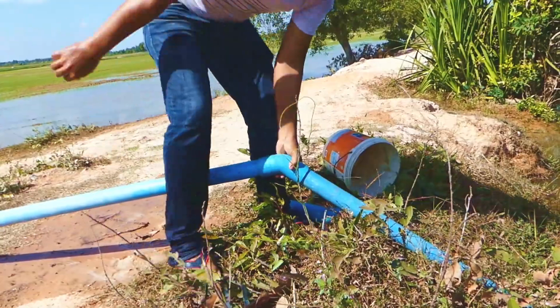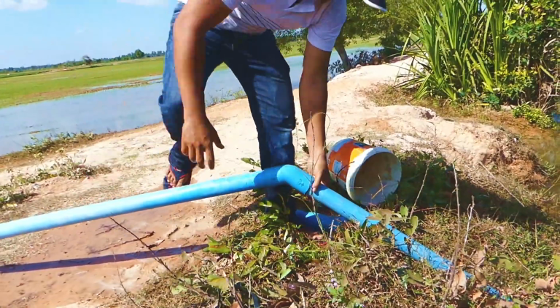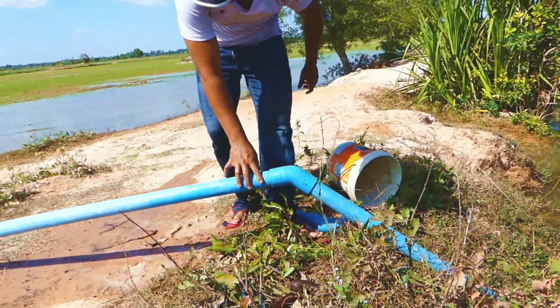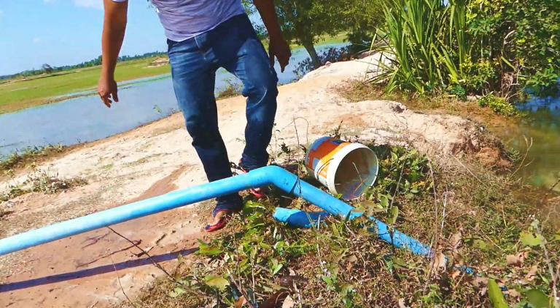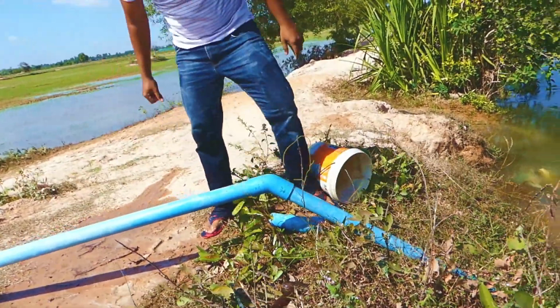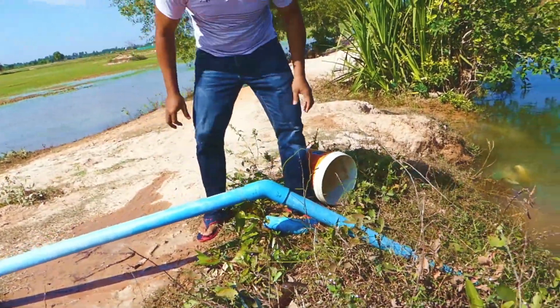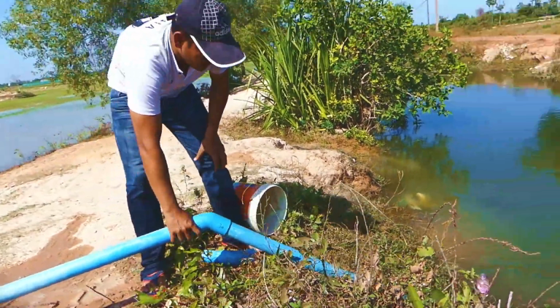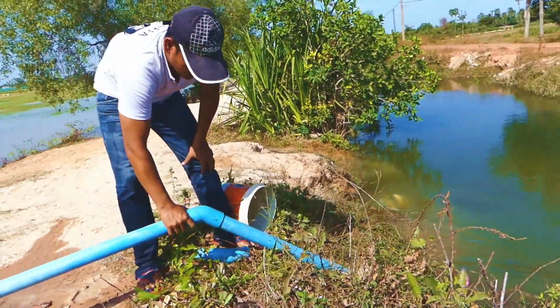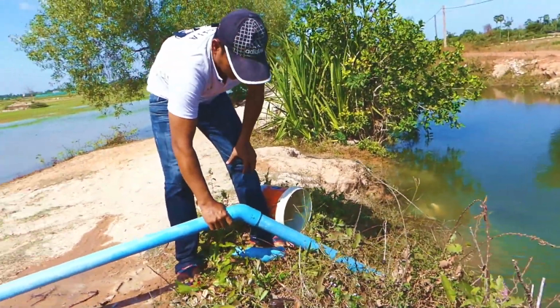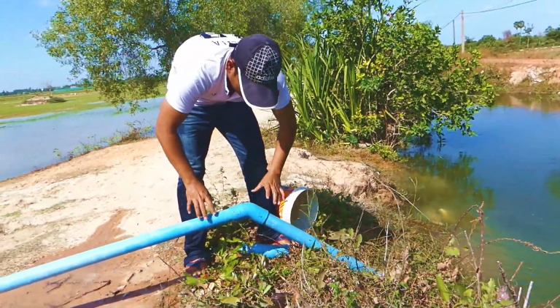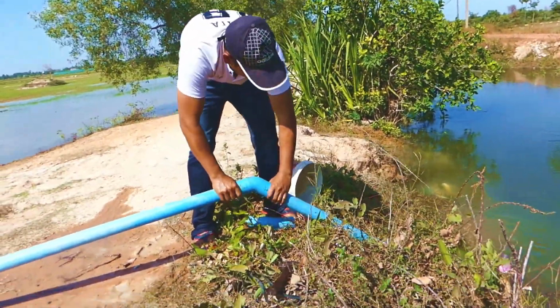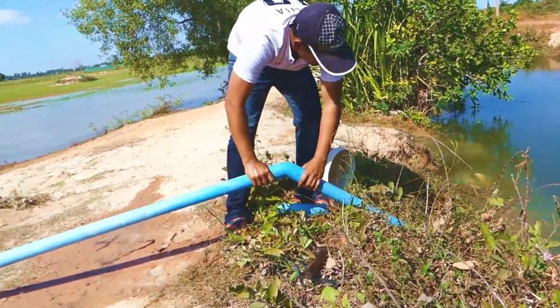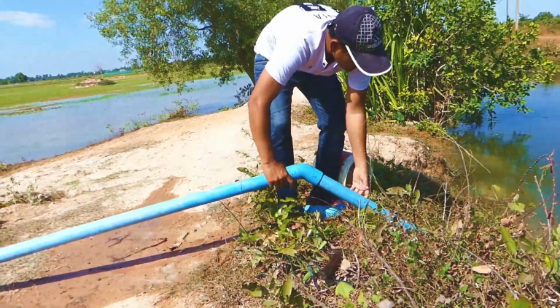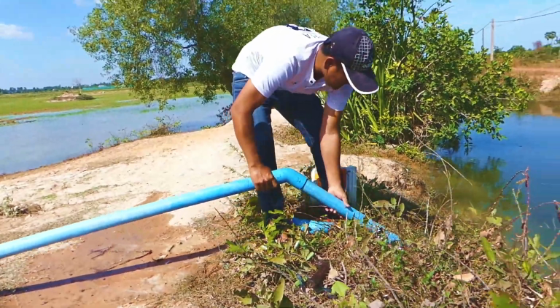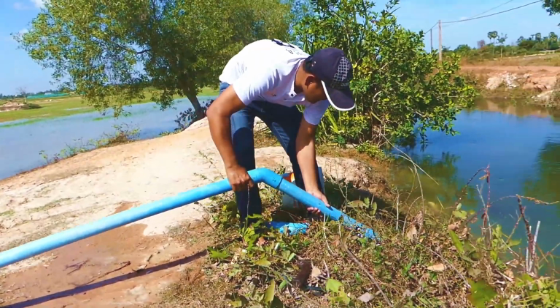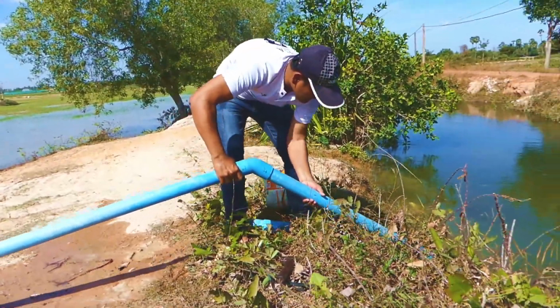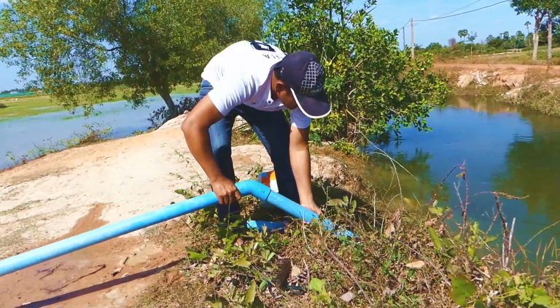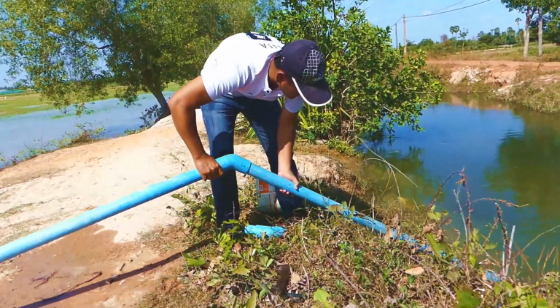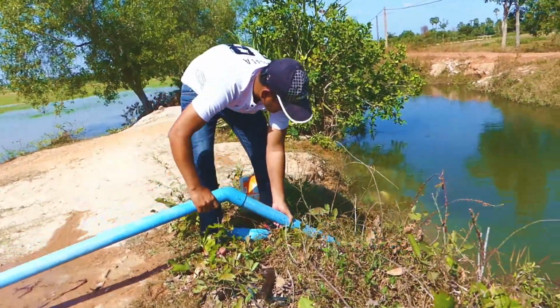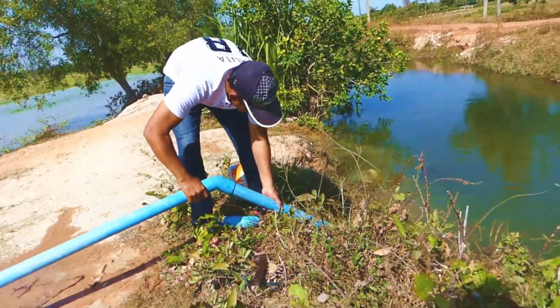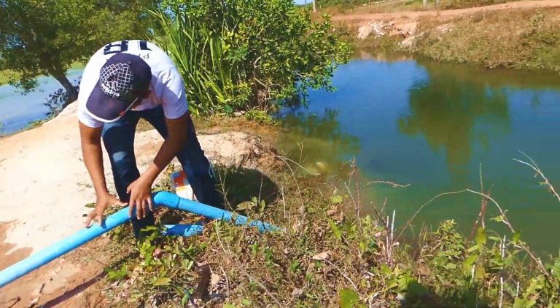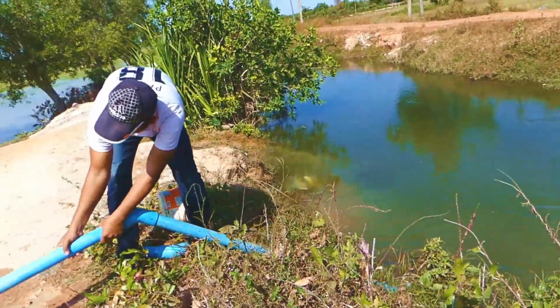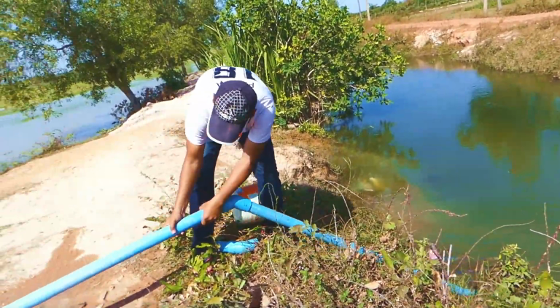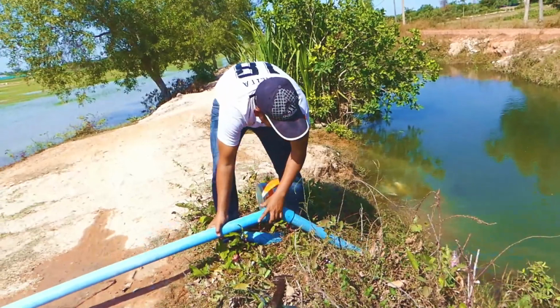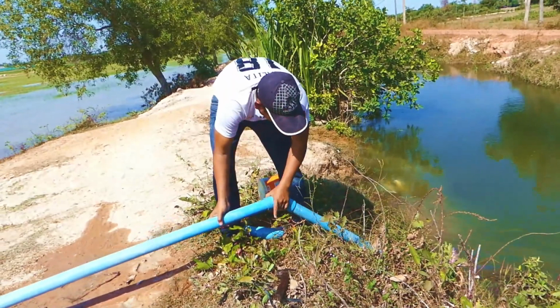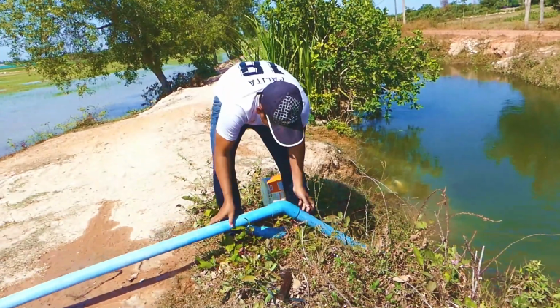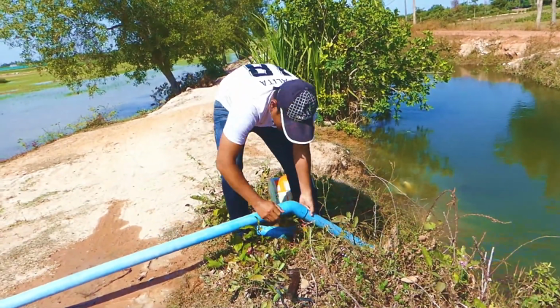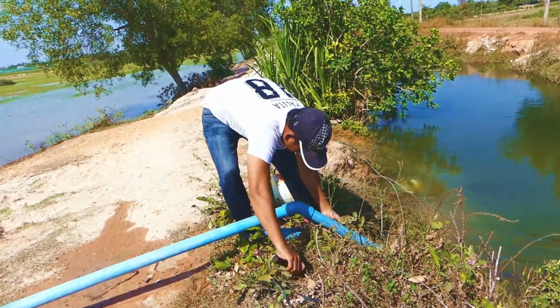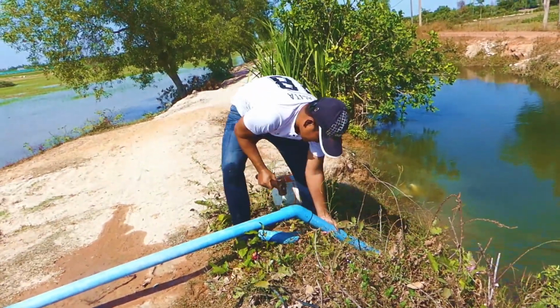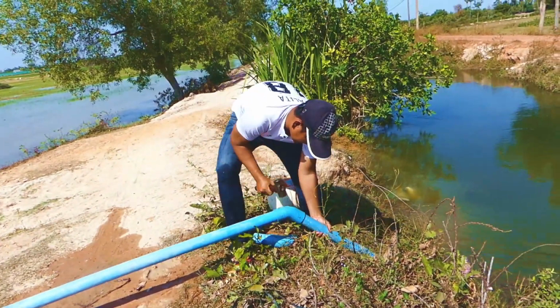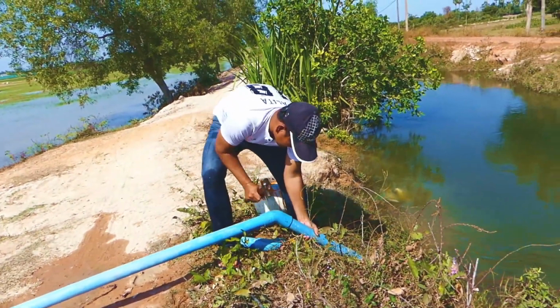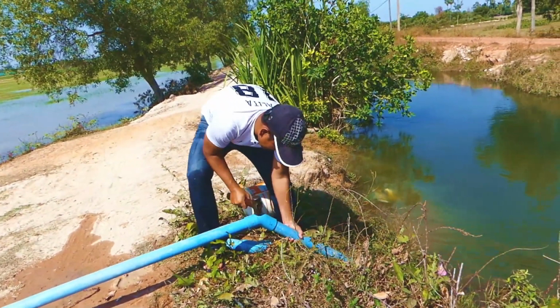If you want it airtight on the side, you can just wrap here with a plastic bag. But I think I don't need to wrap this one because I think it's not leaking air.